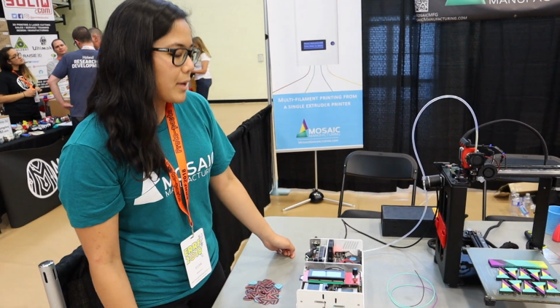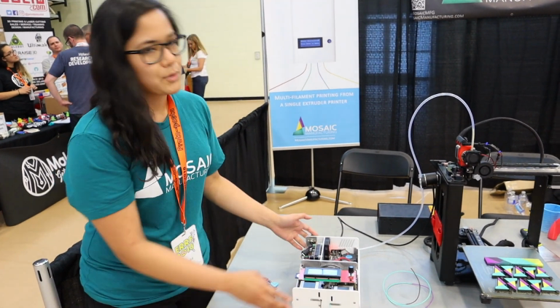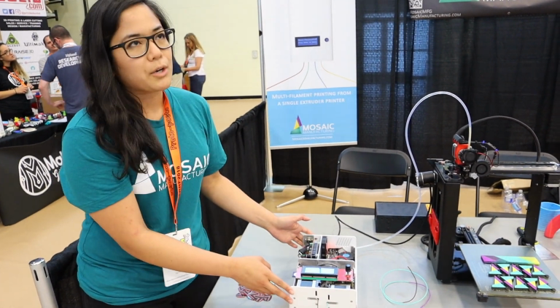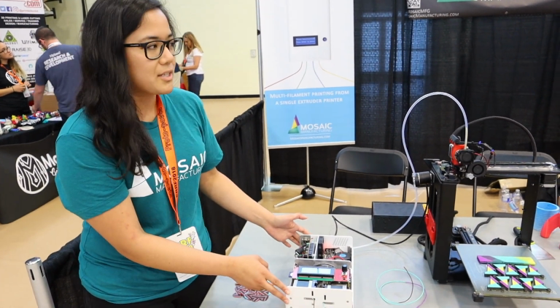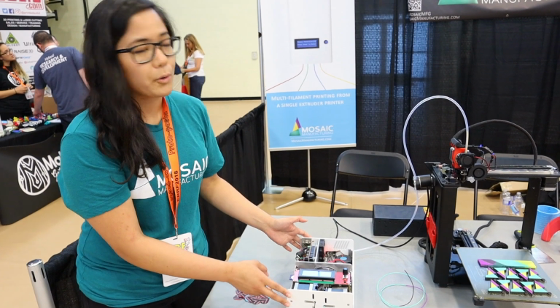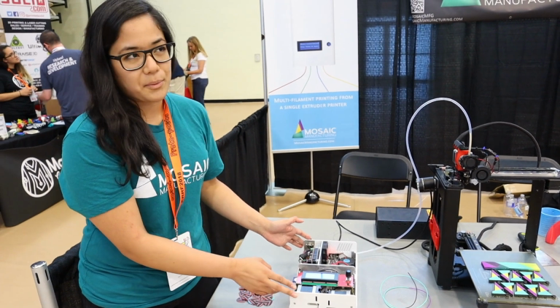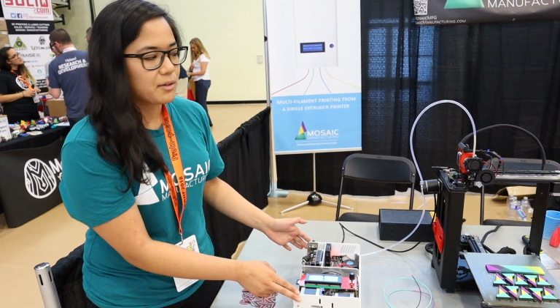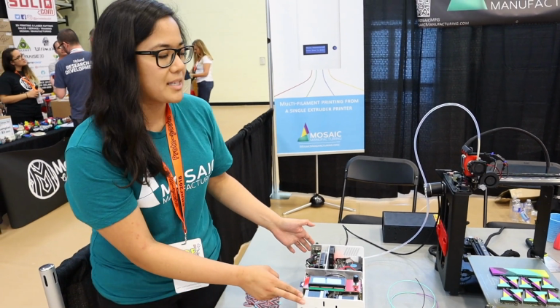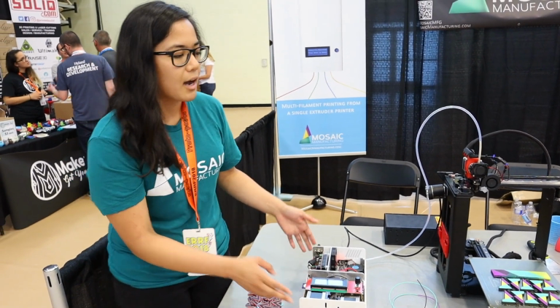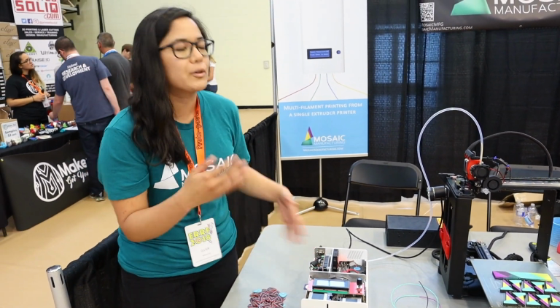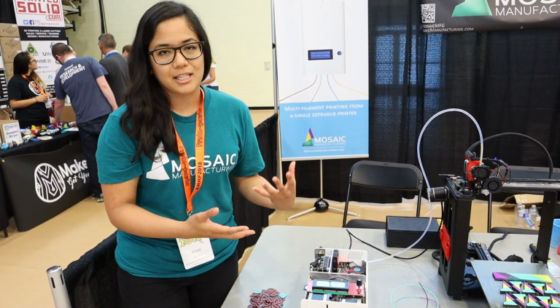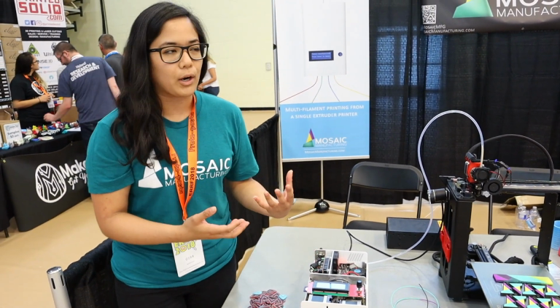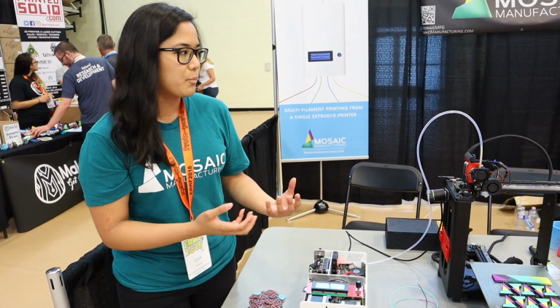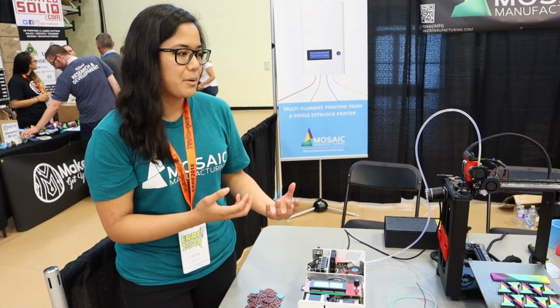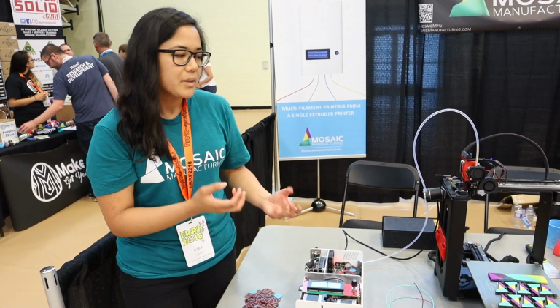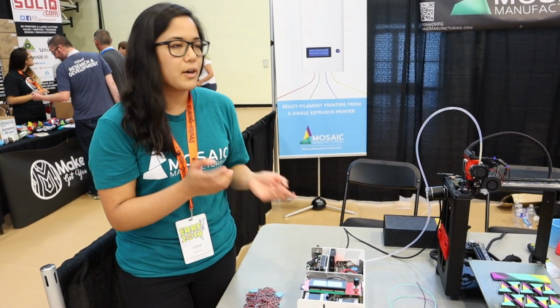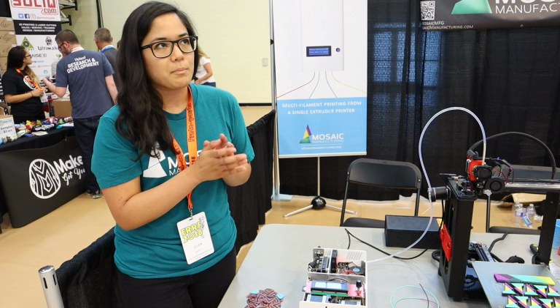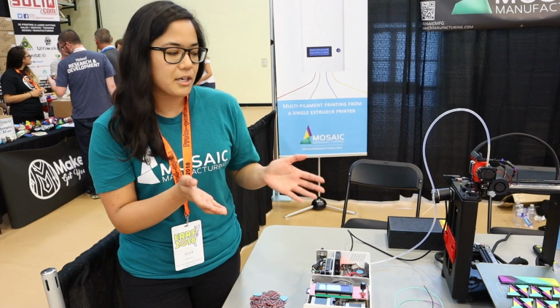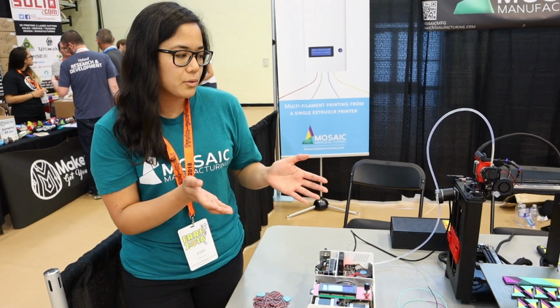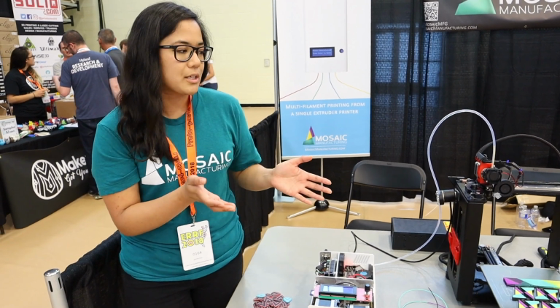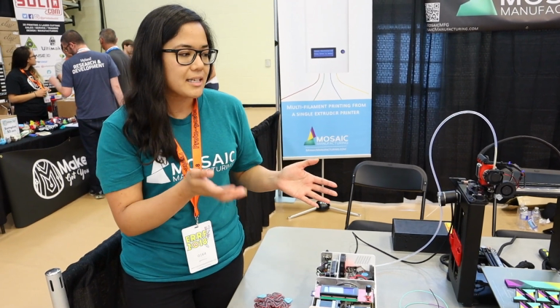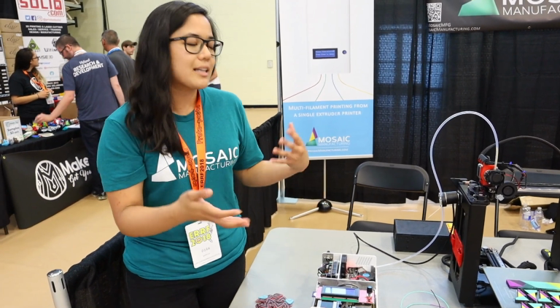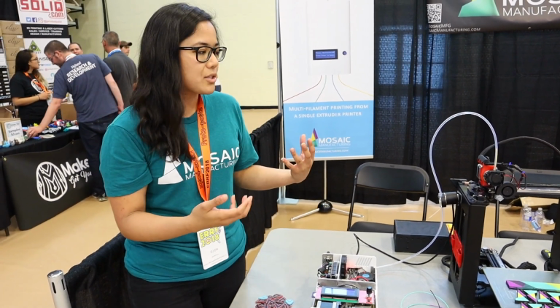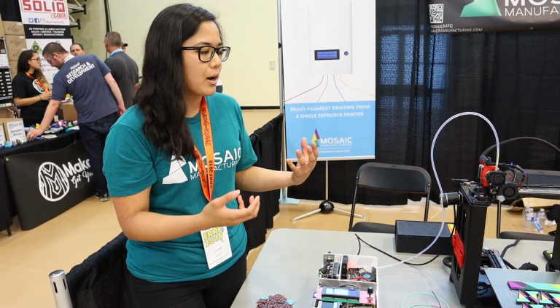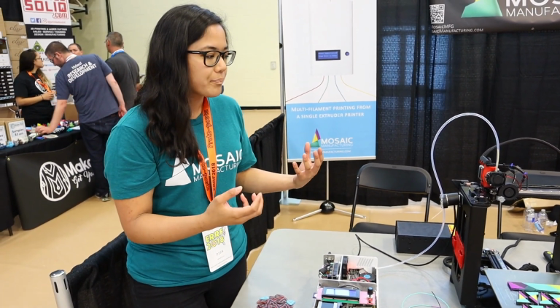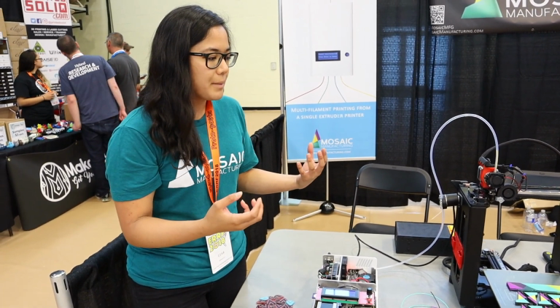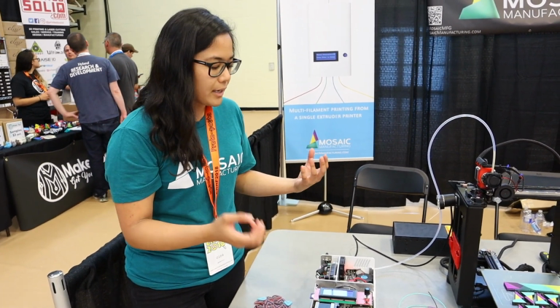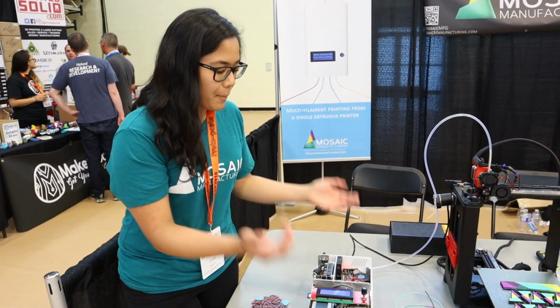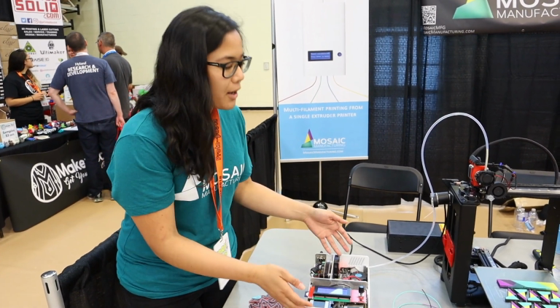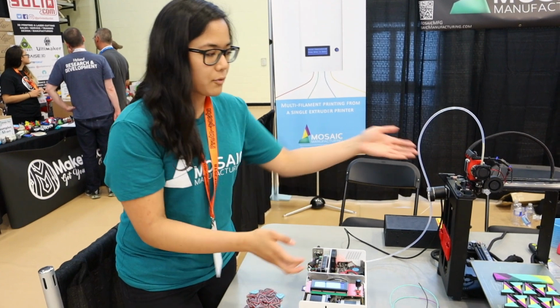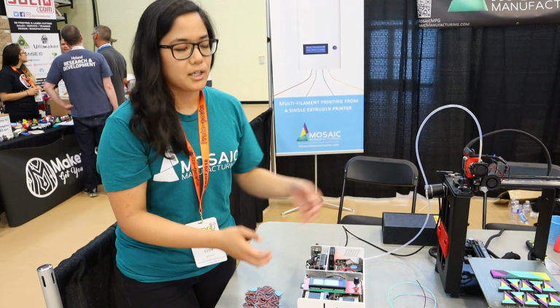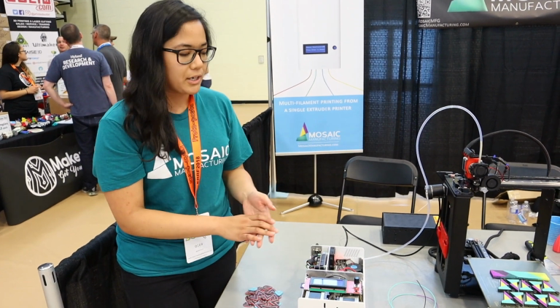This works with a lot of printers that are already on the market, which makes it really accessible for a lot more different people. We've gone the non-proprietary route, which does allow us to basically have our product work with a lot of different printers.